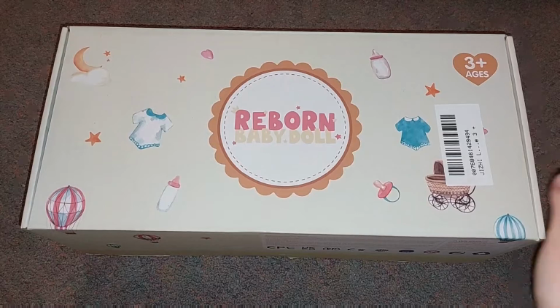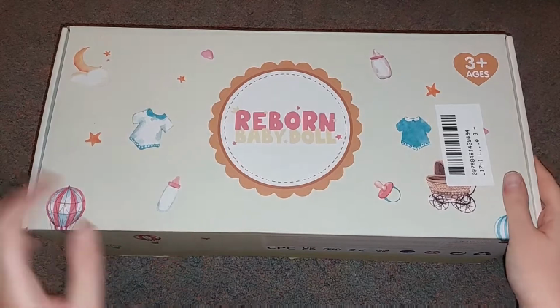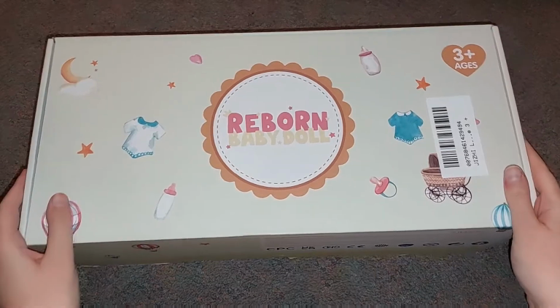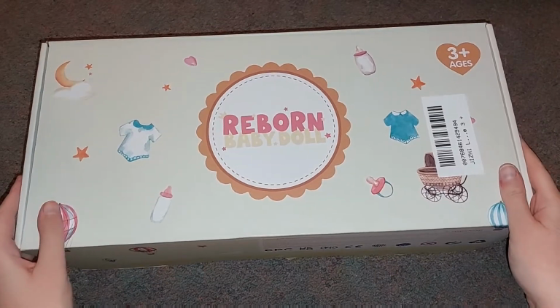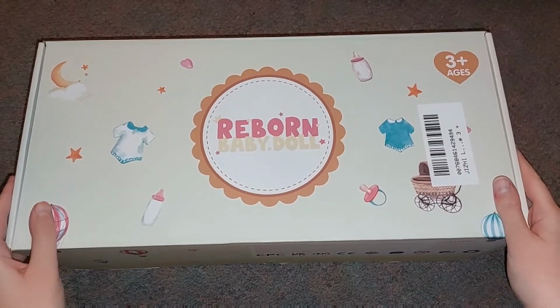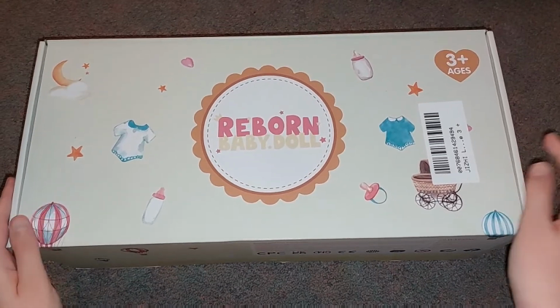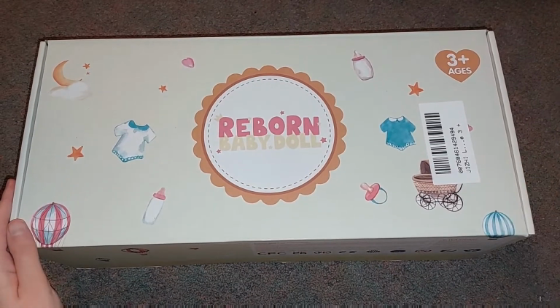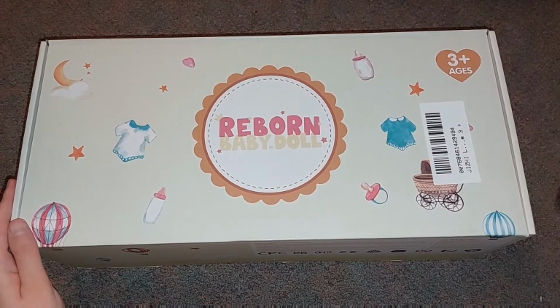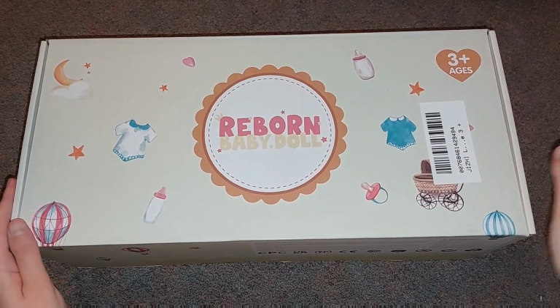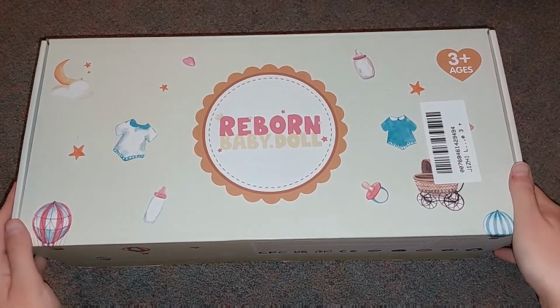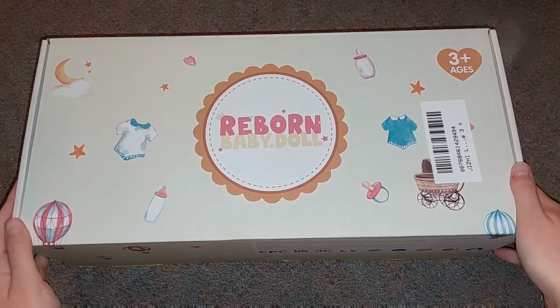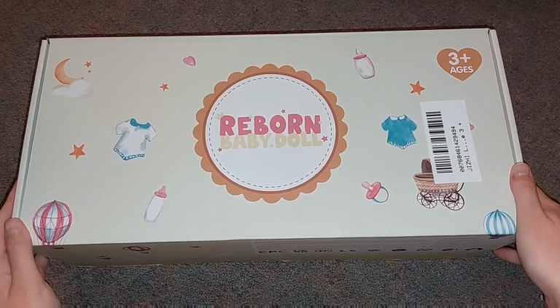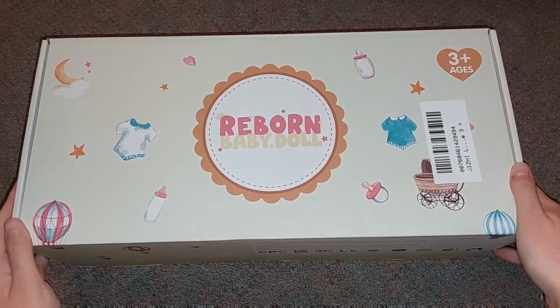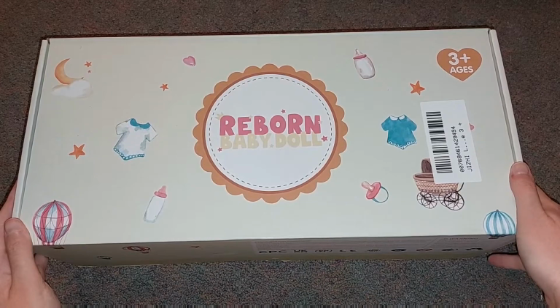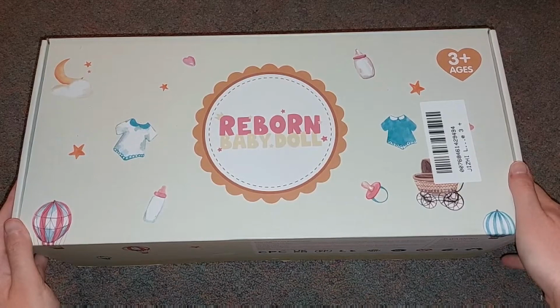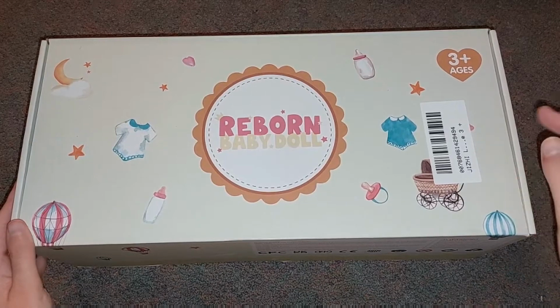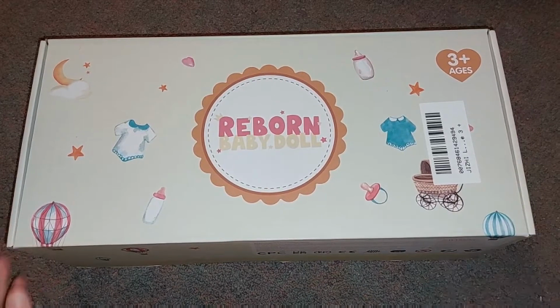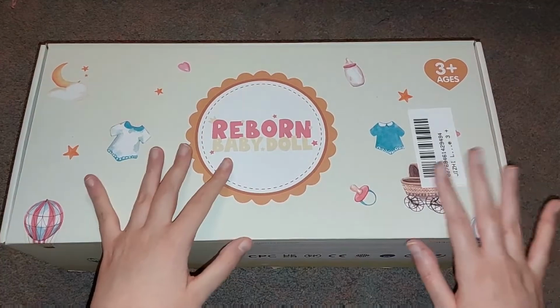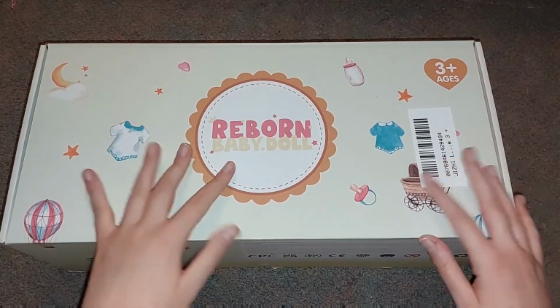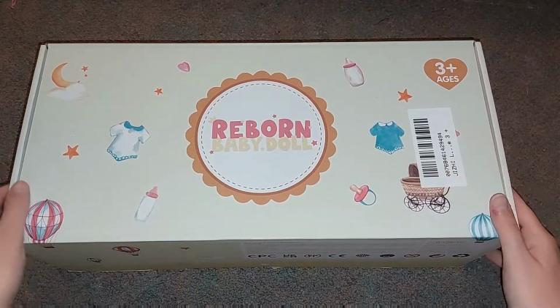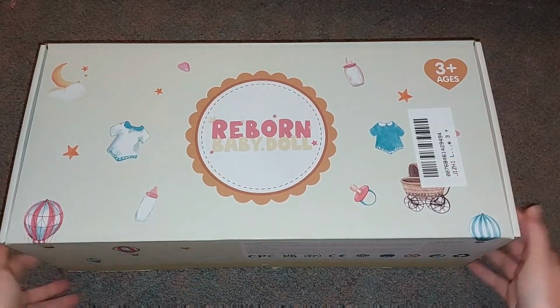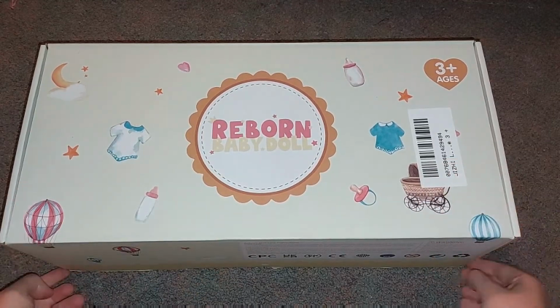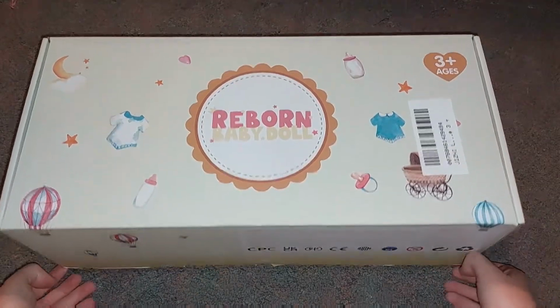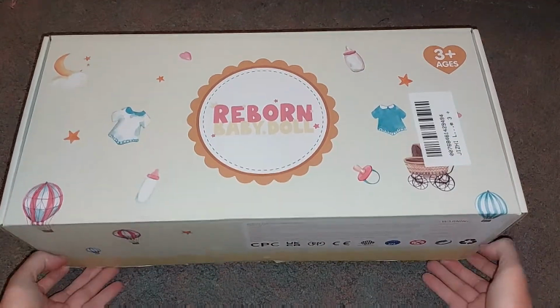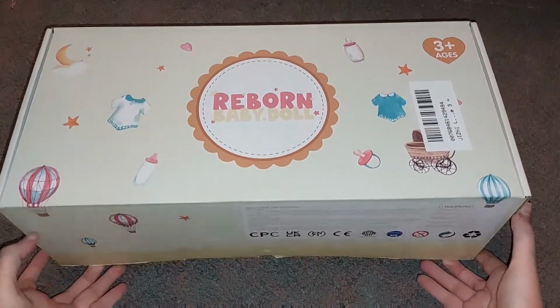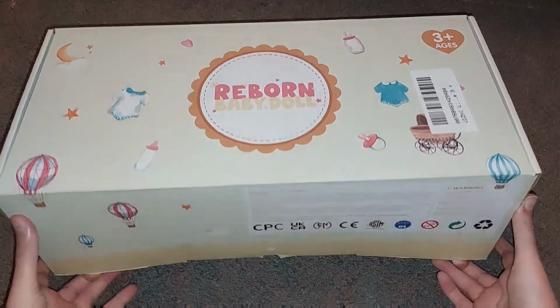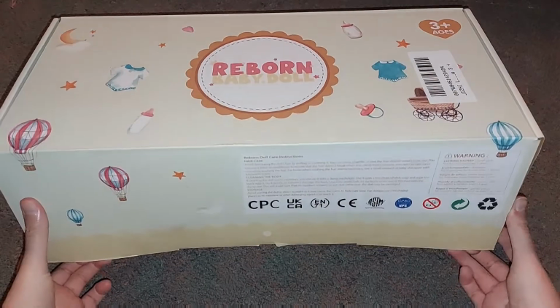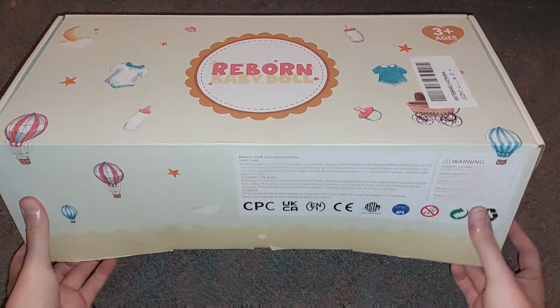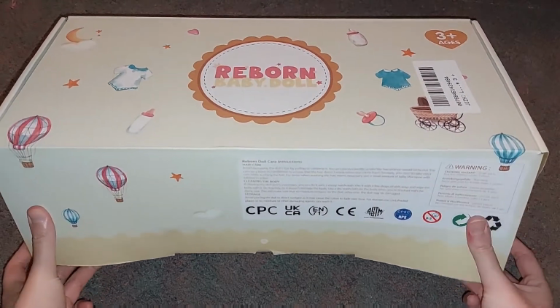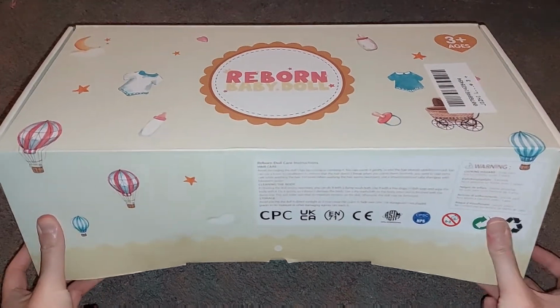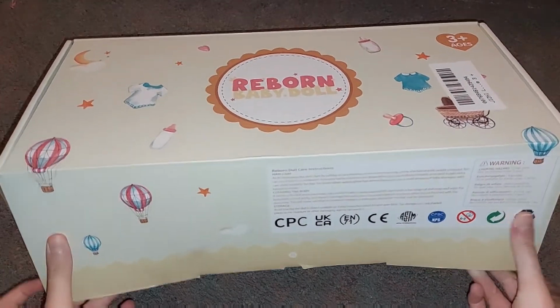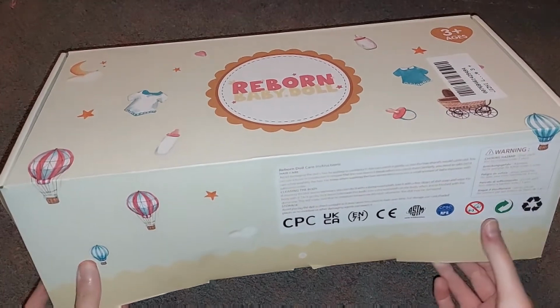Hey guys, what is up? So today I am going to open up a reborn baby. Let's get this open.